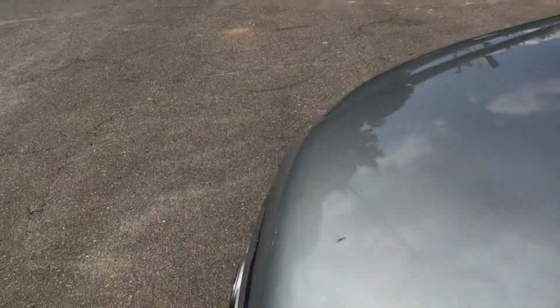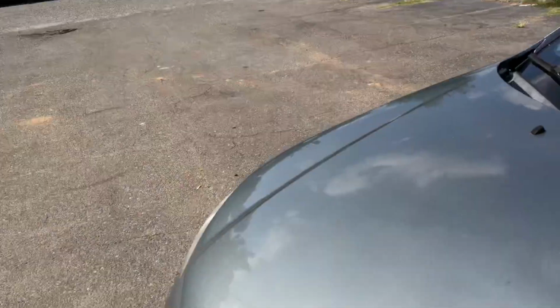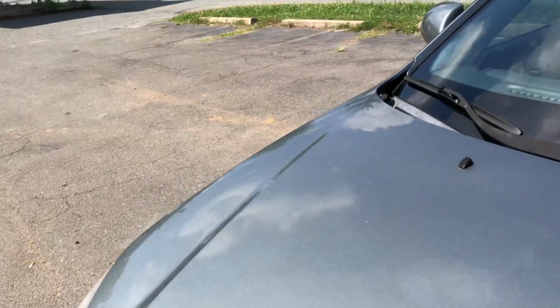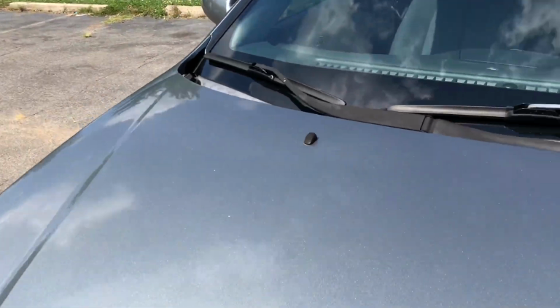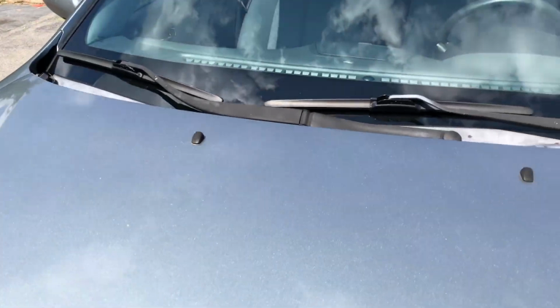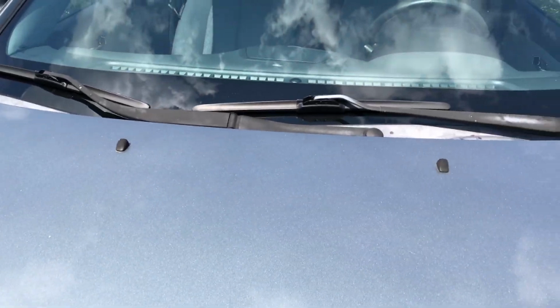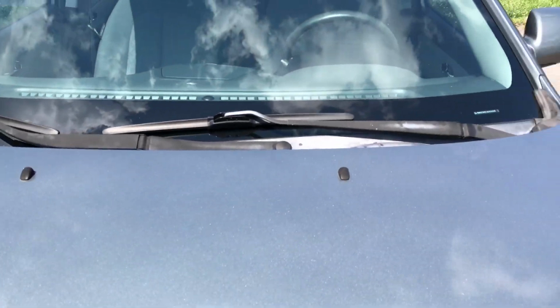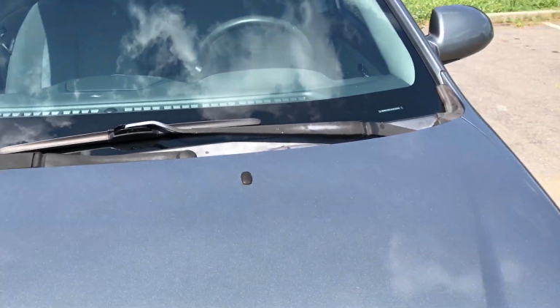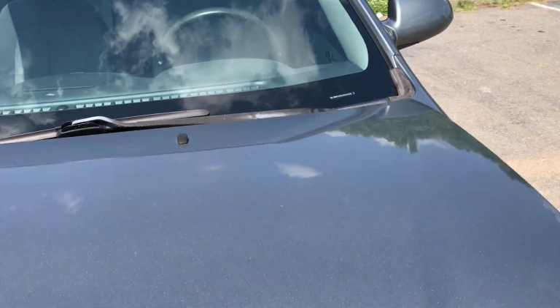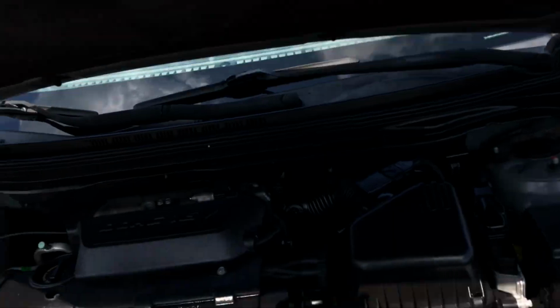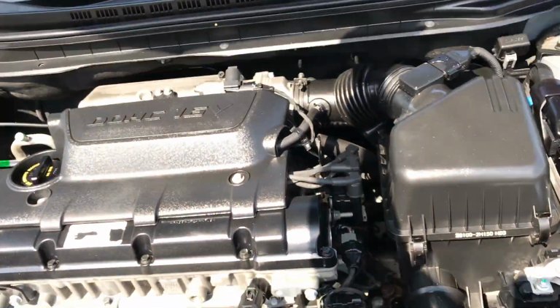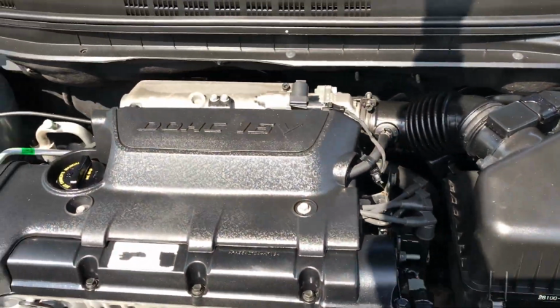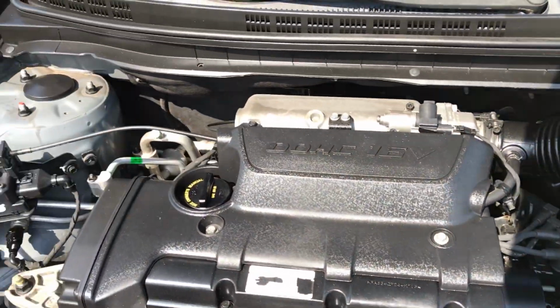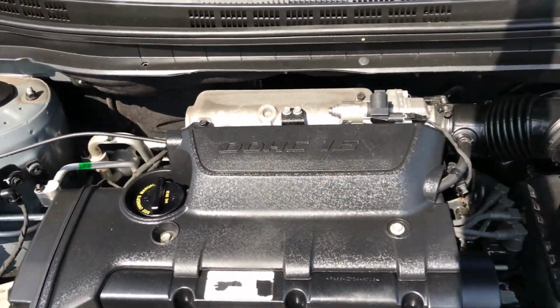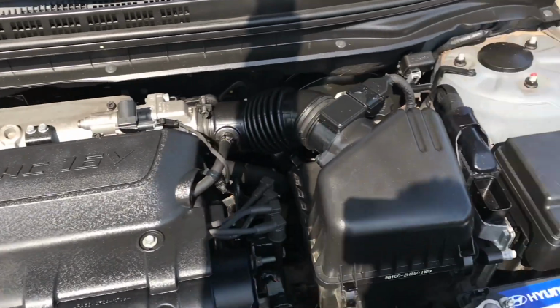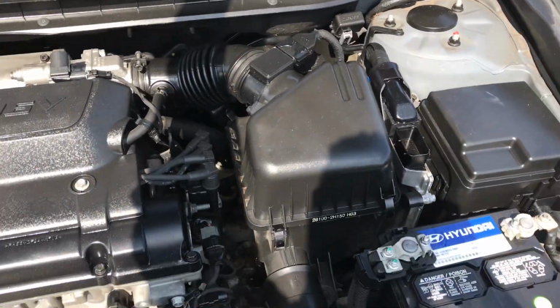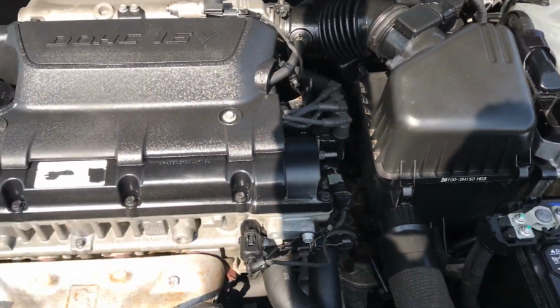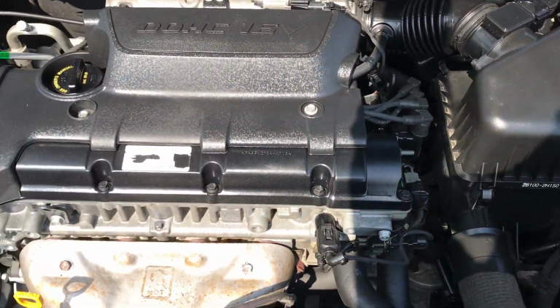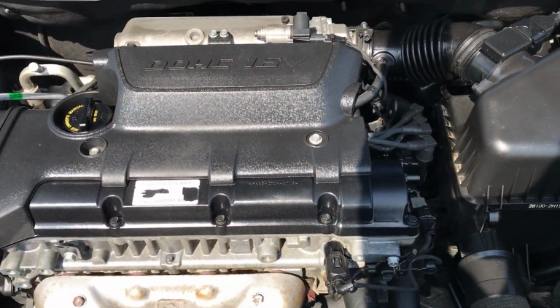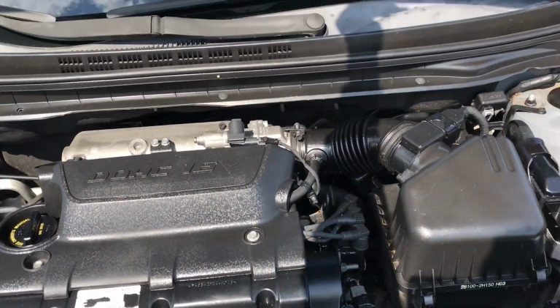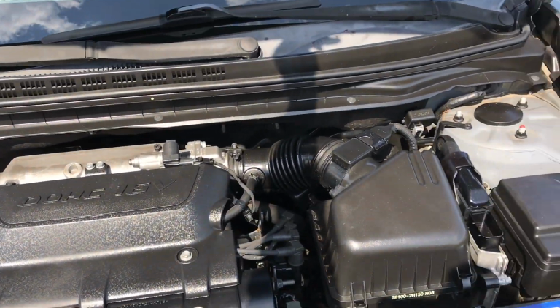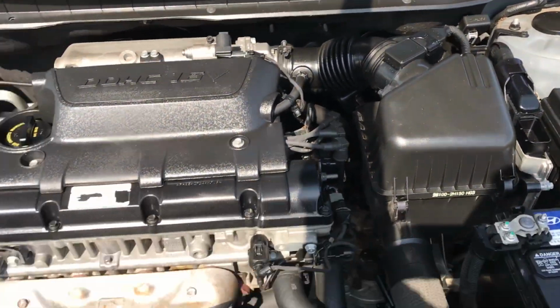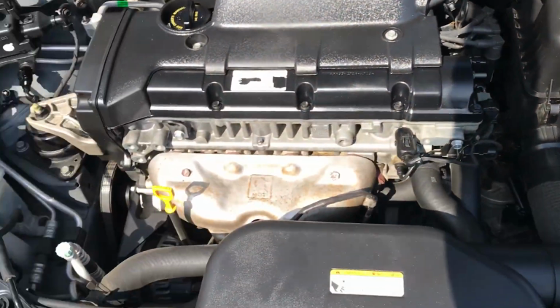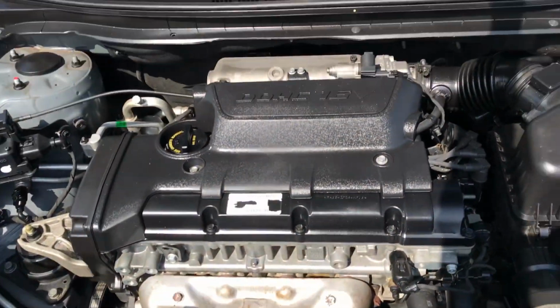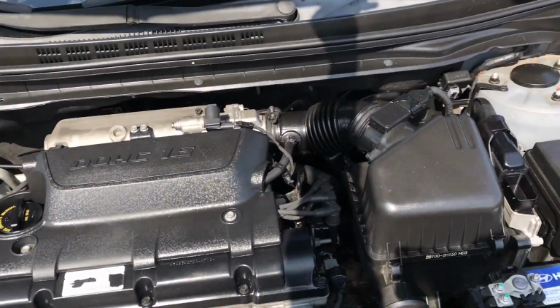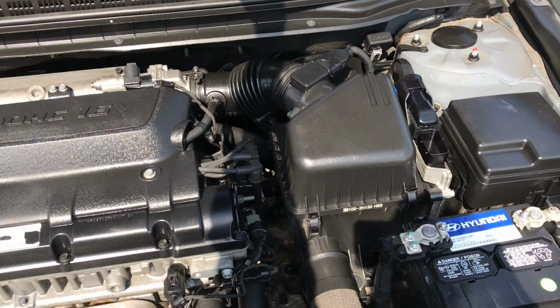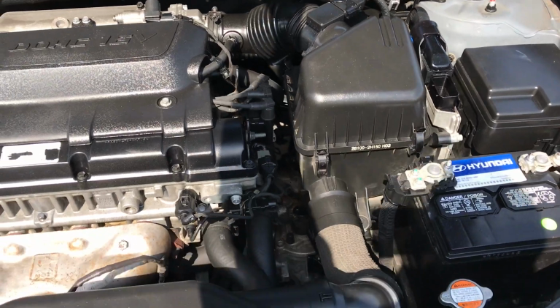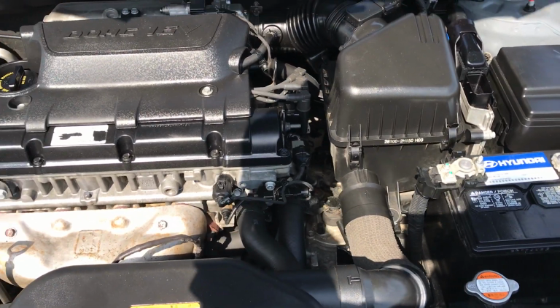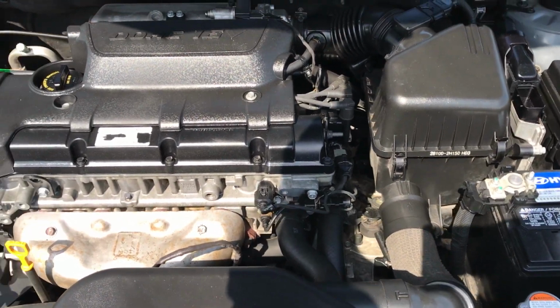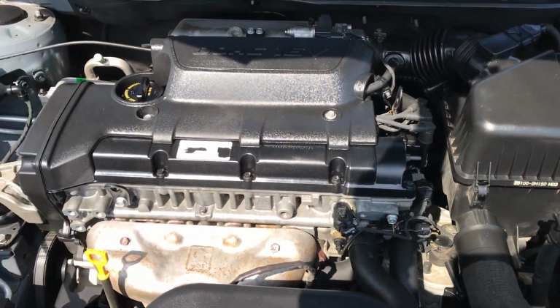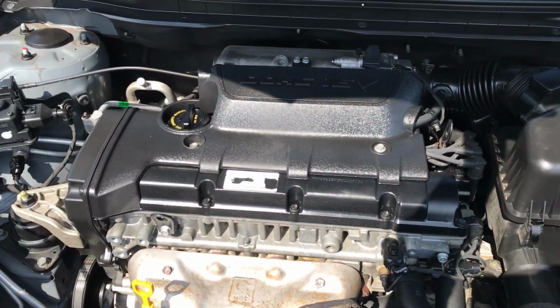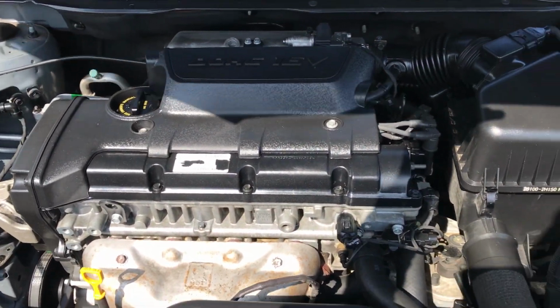Let's take a look under the hood and look at the power plant. Nice and clean under the hood here. As you can see, this car has been well serviced and taken care of even from under the hood. No rust, dirt, debris or corrosion to be found.